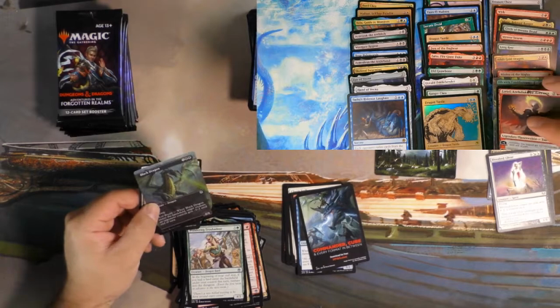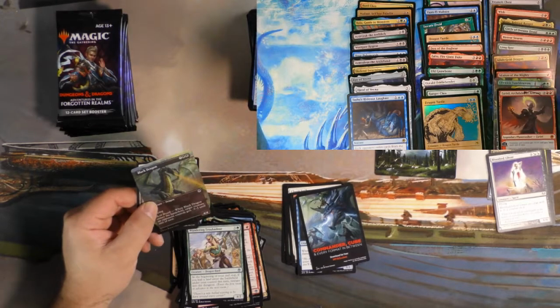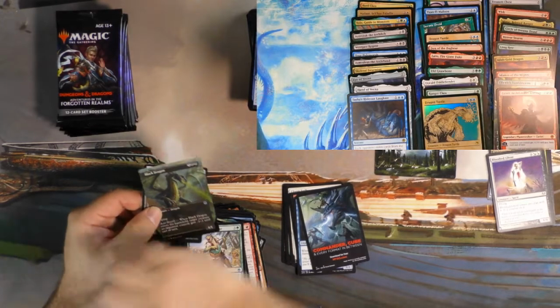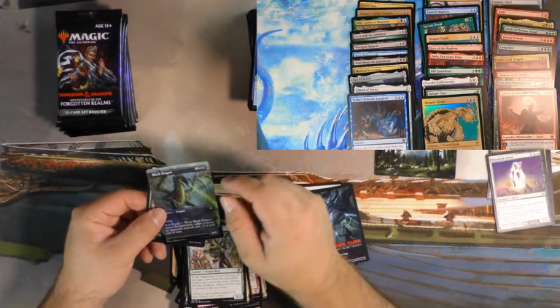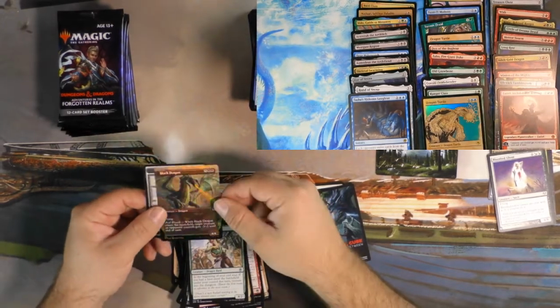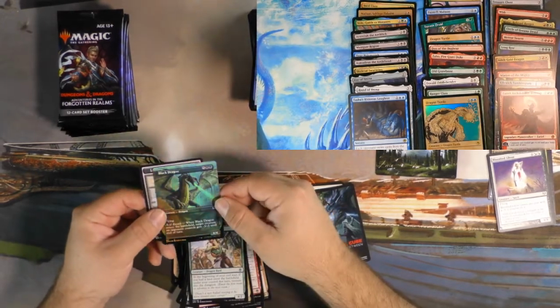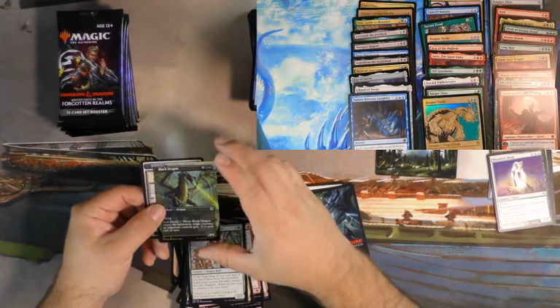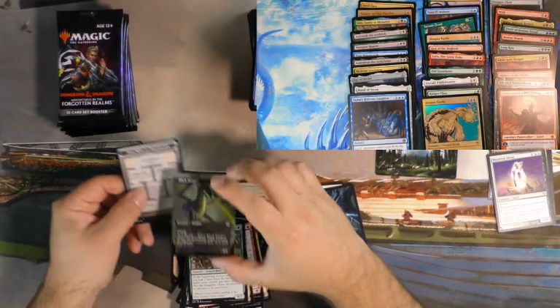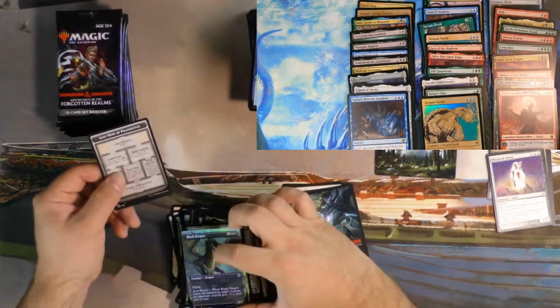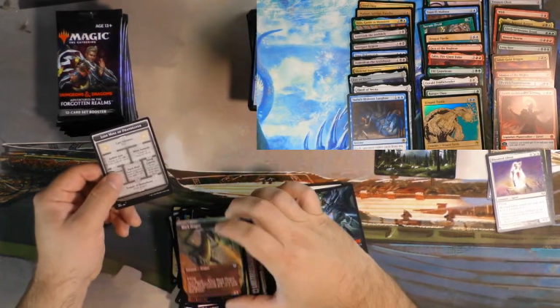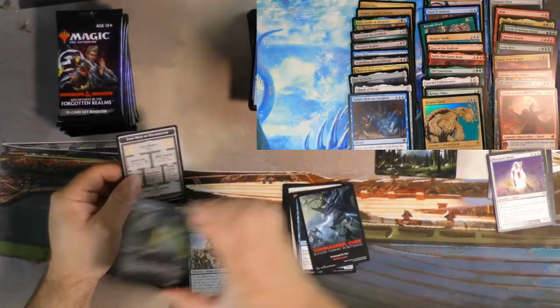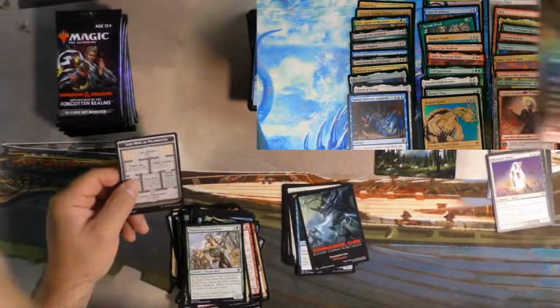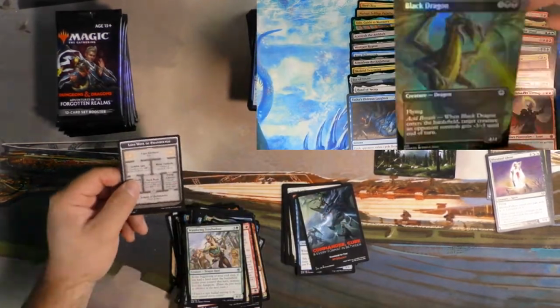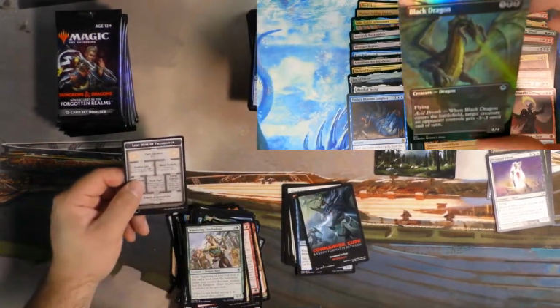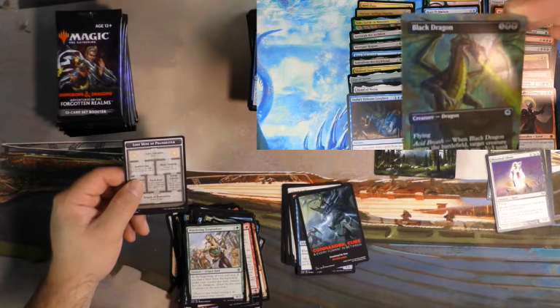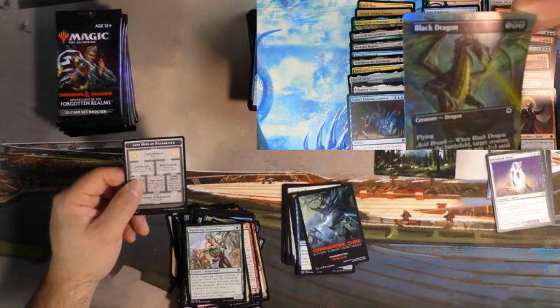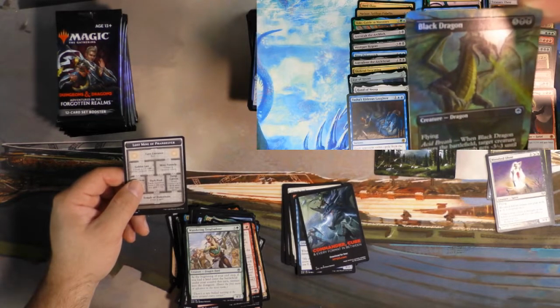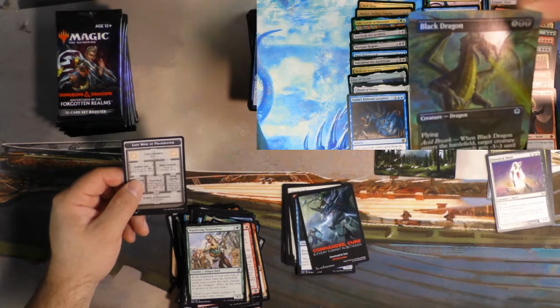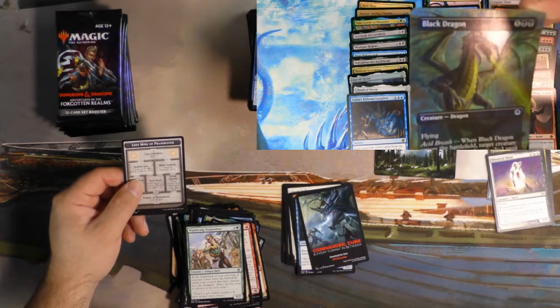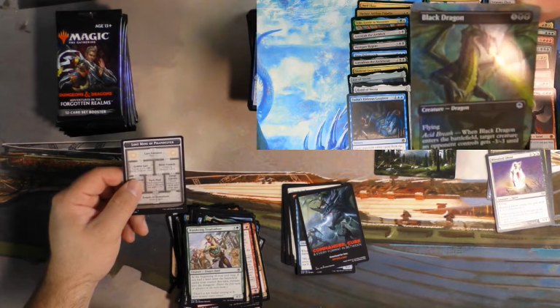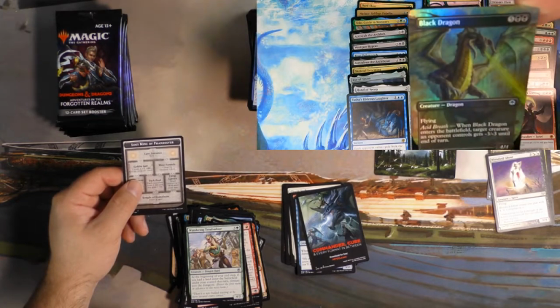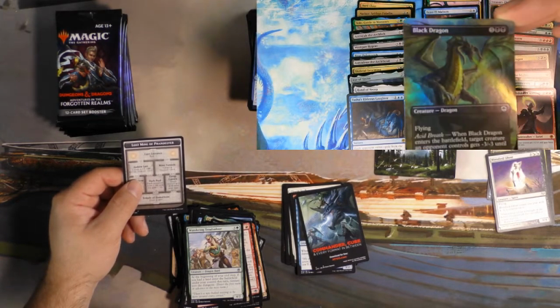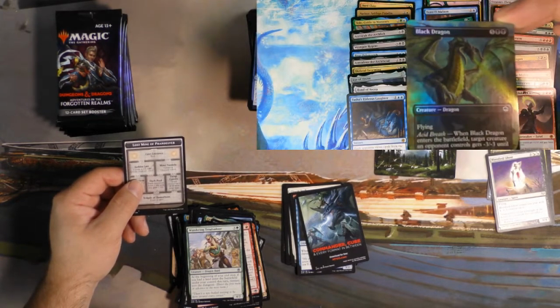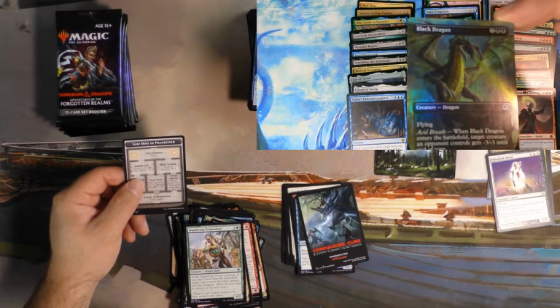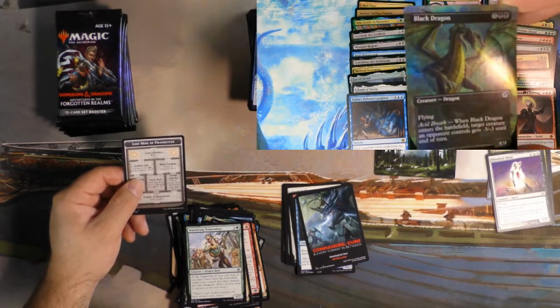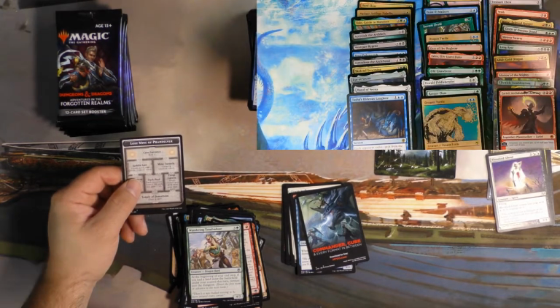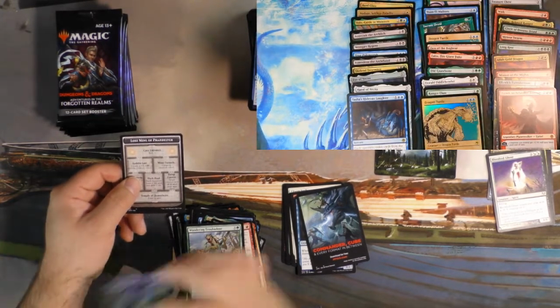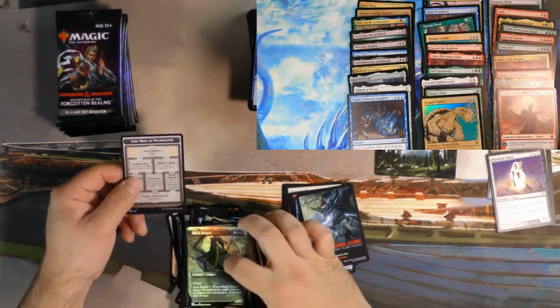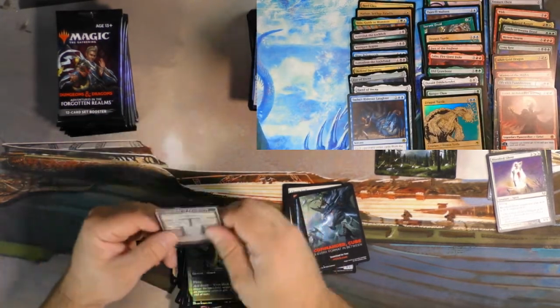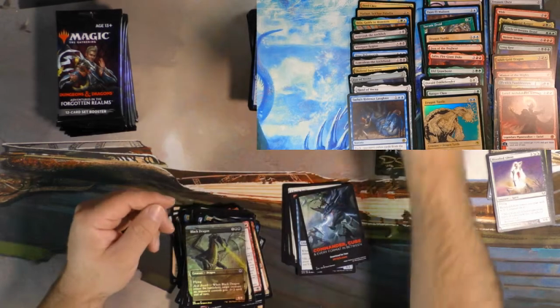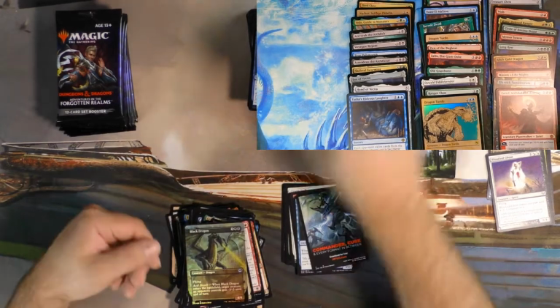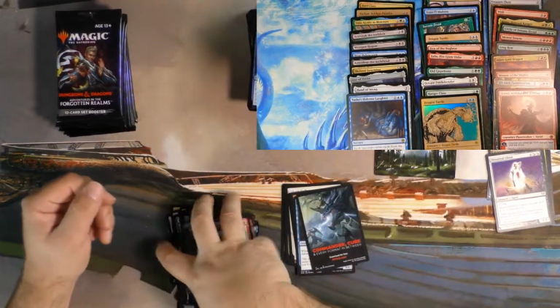Back-to-back Mythic Packs — foil full art Black Dragon. I guess I'll show that off. The art is cool. I can't argue with anybody that says that.